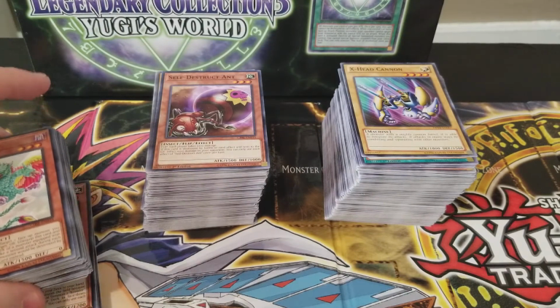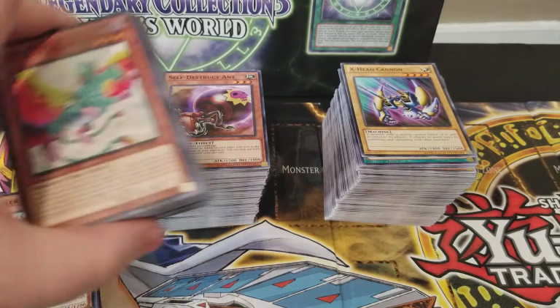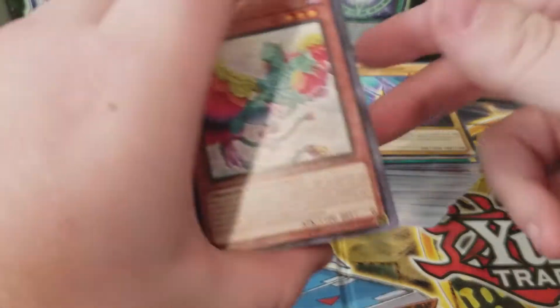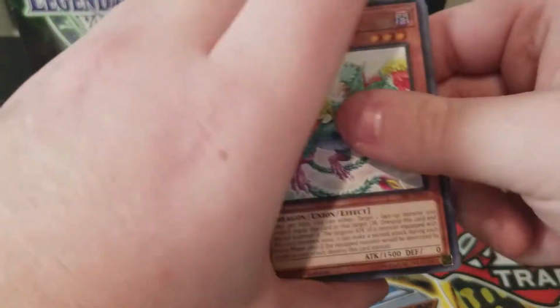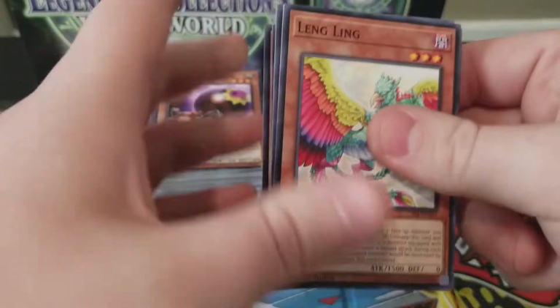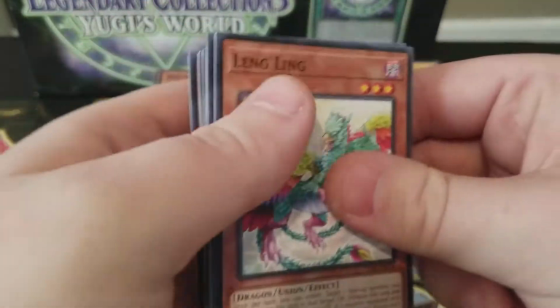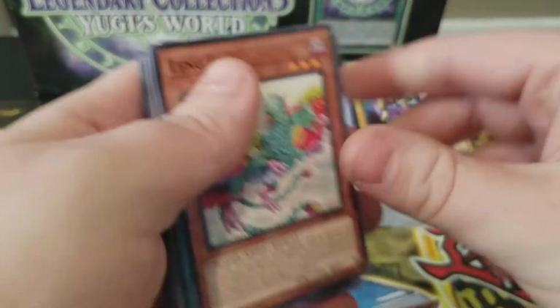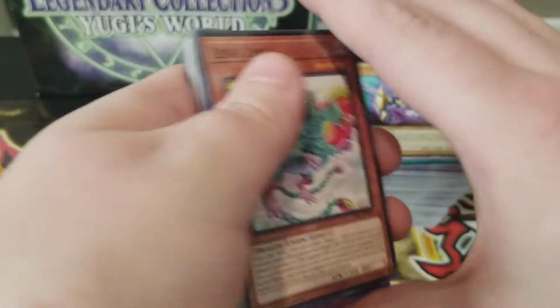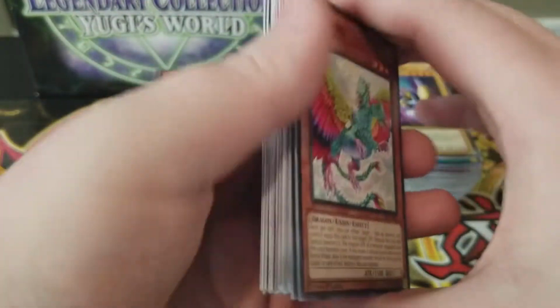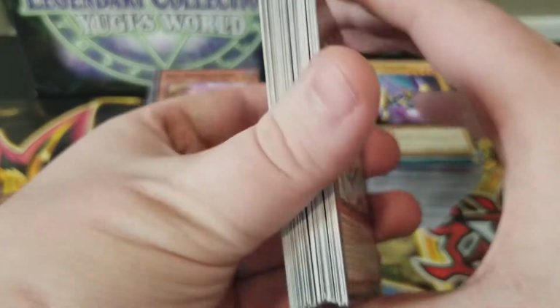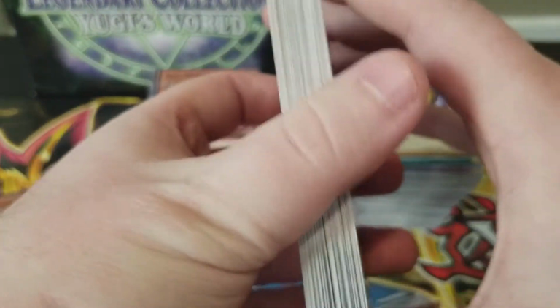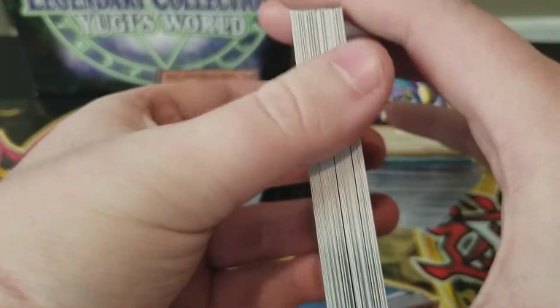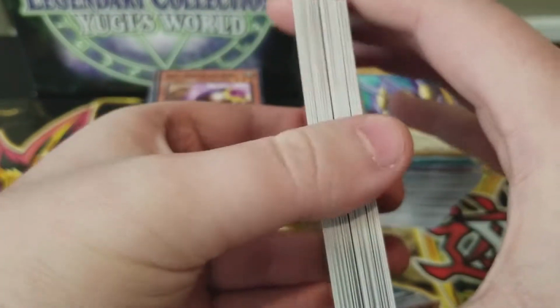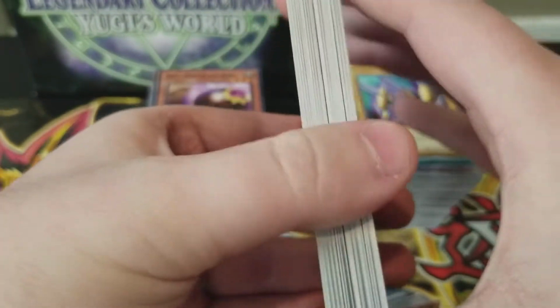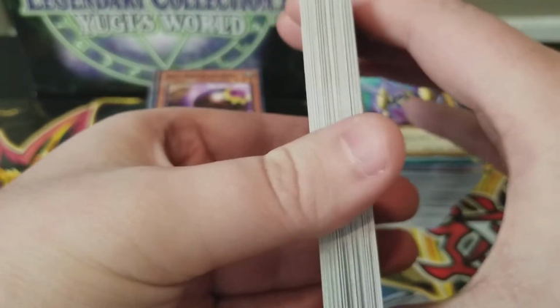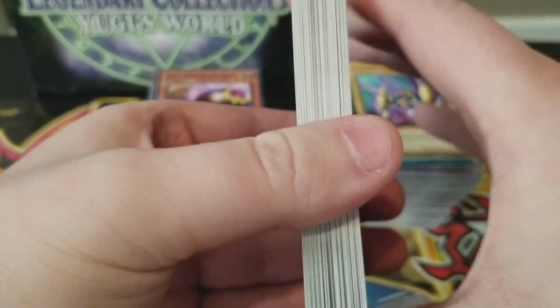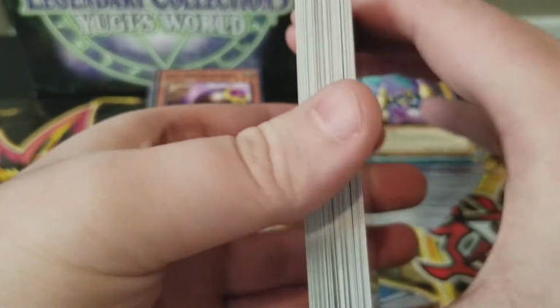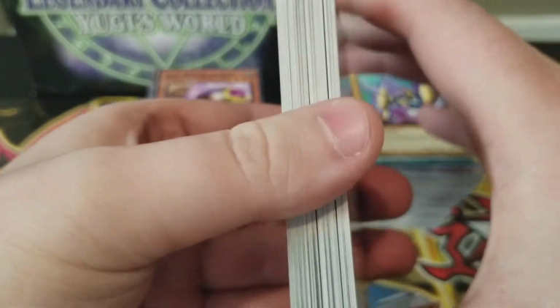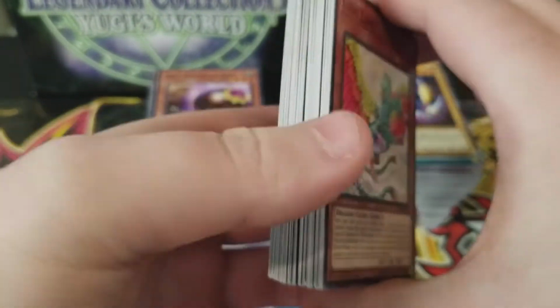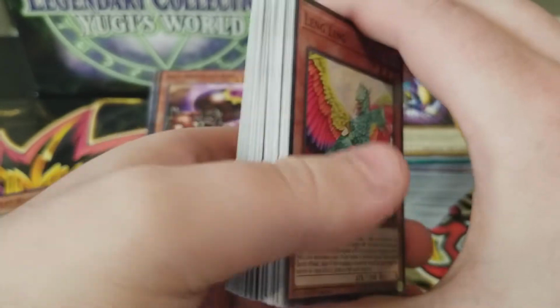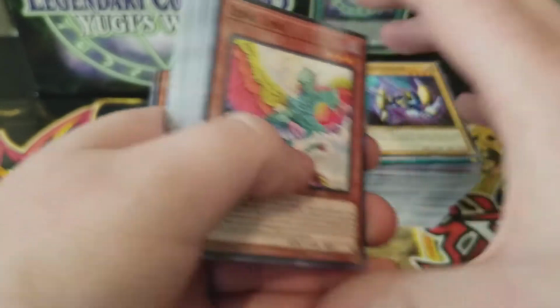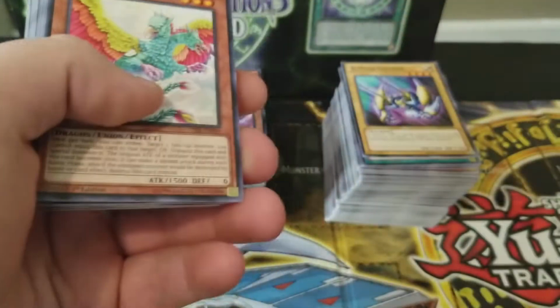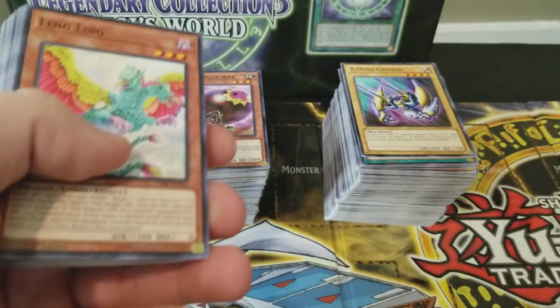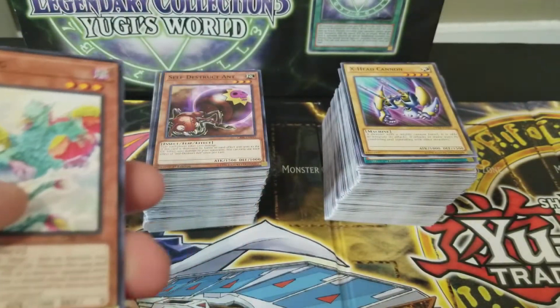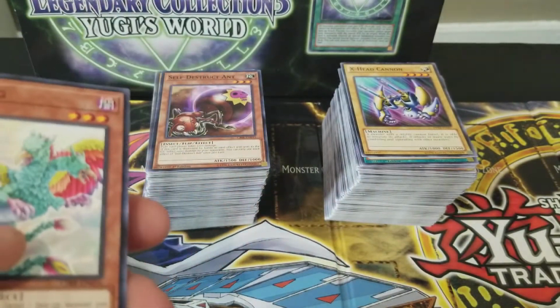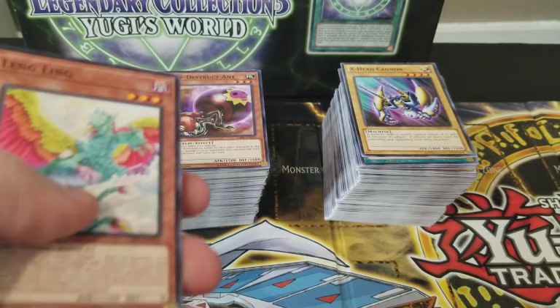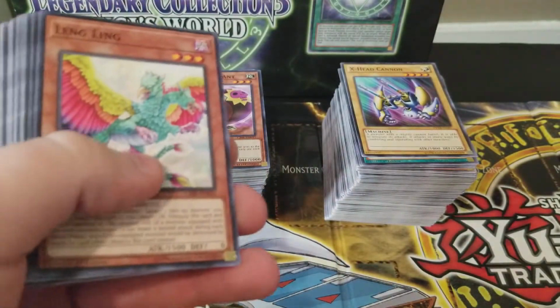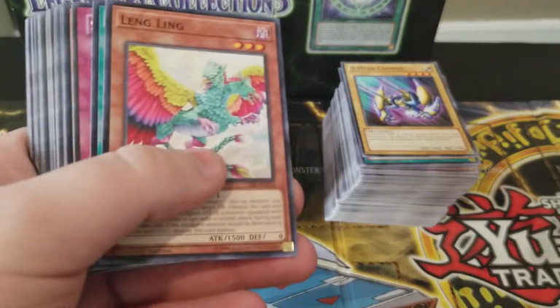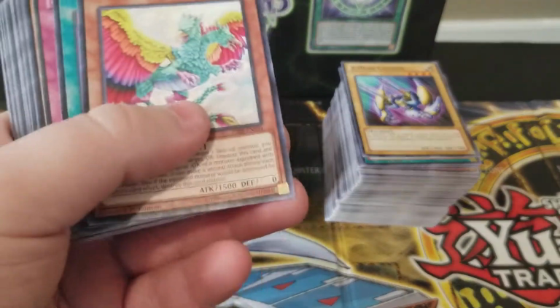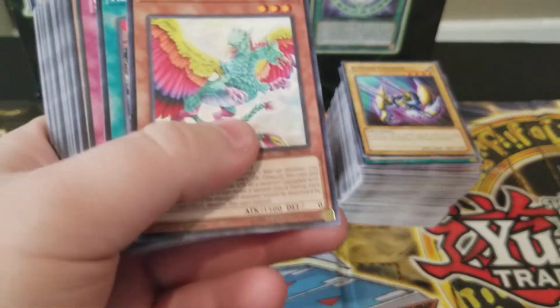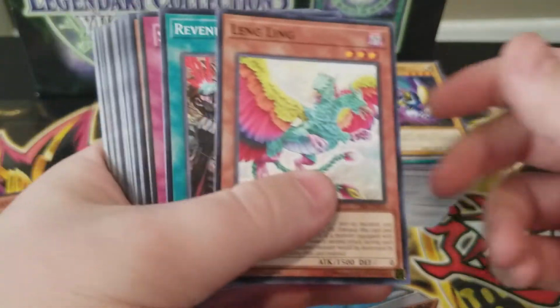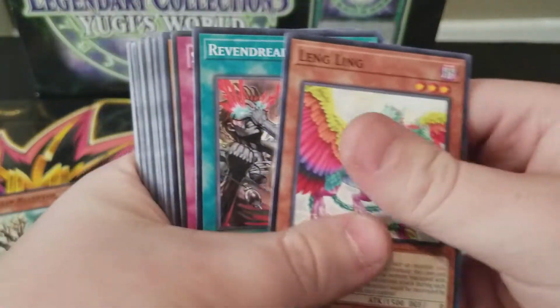This lot here comes from a seller on eBay — Seto Kaiba. It's a little funny that my first little part collection would come from Mr. Kaiba. But anyway, let's see what he sent.